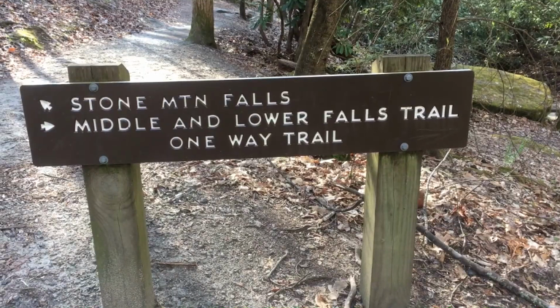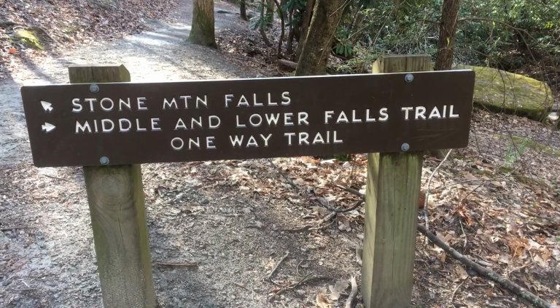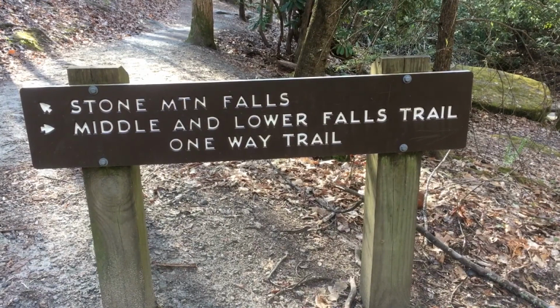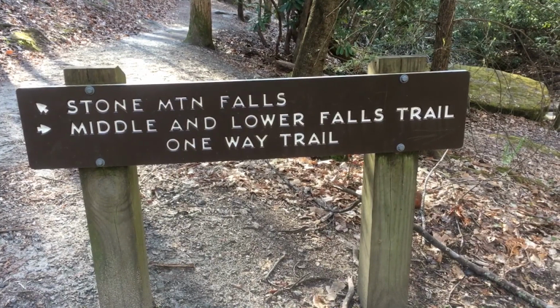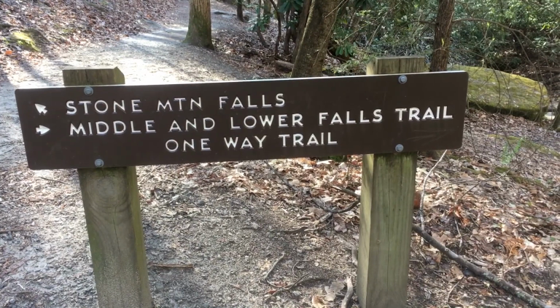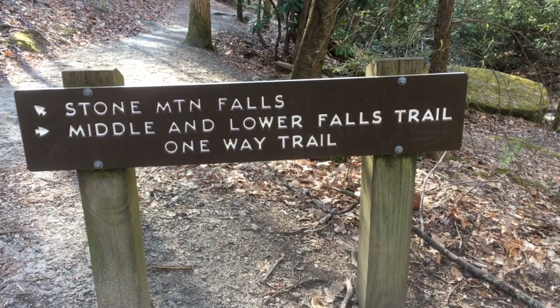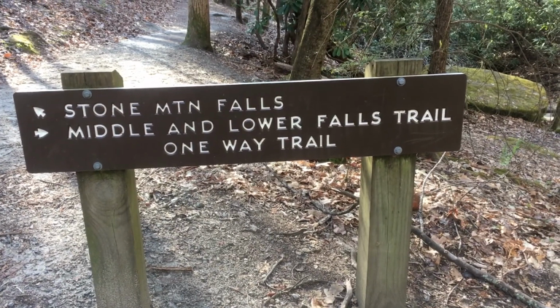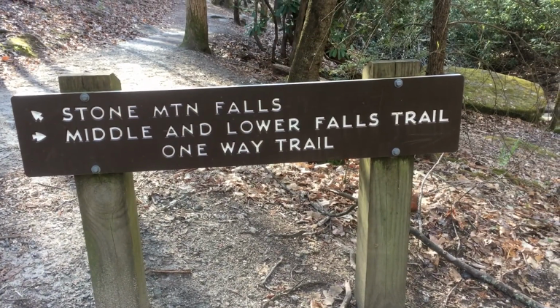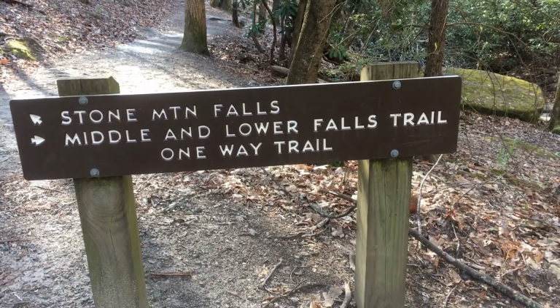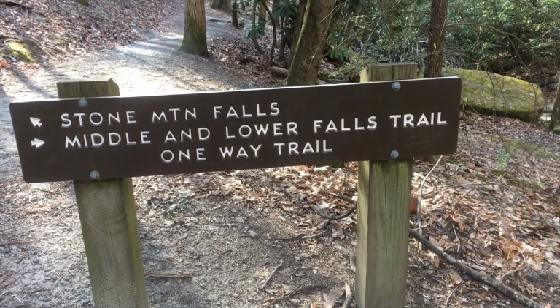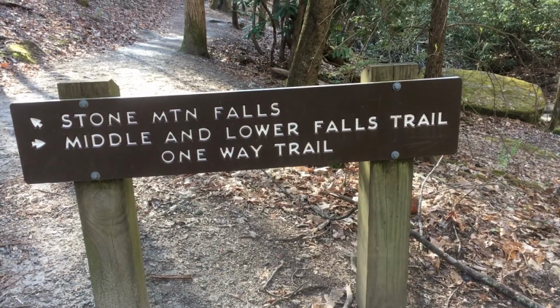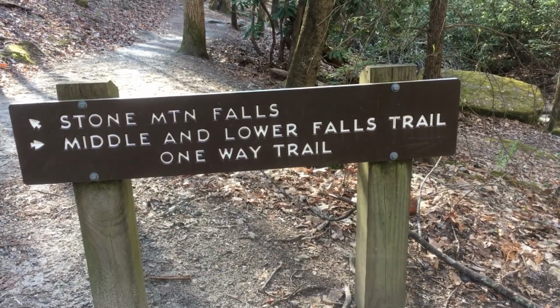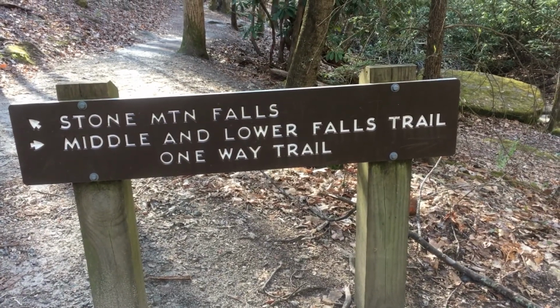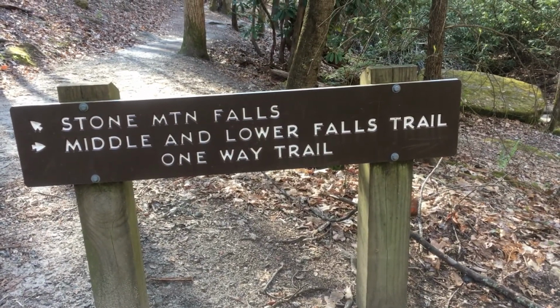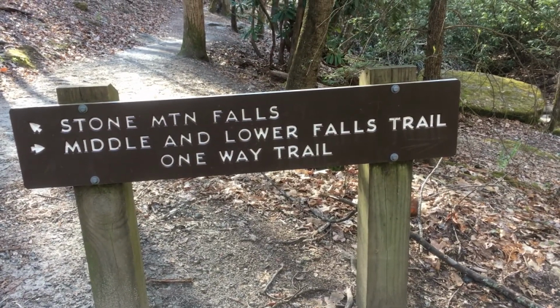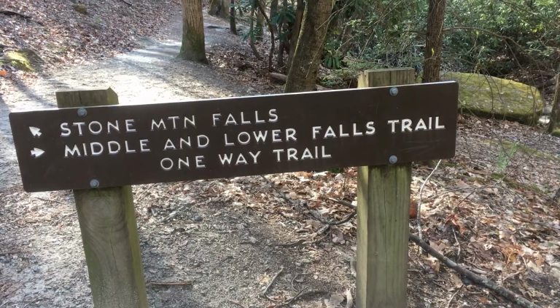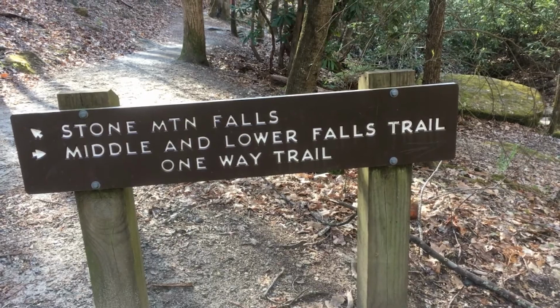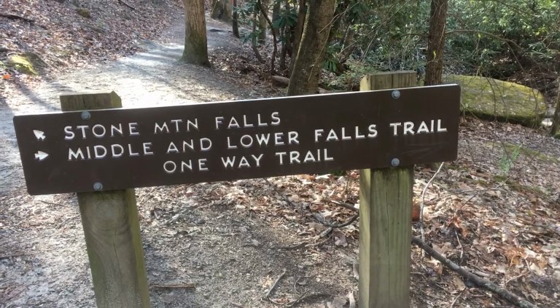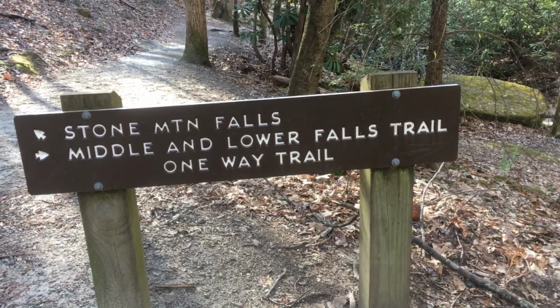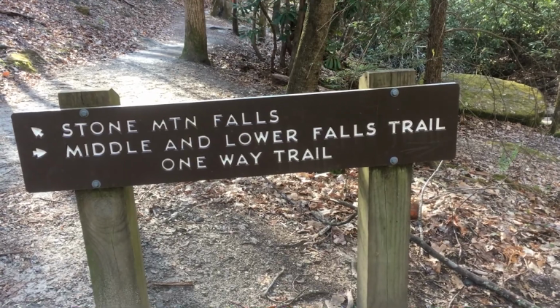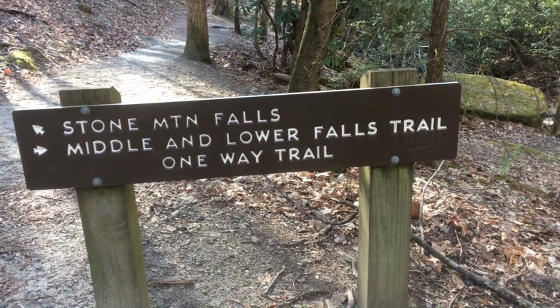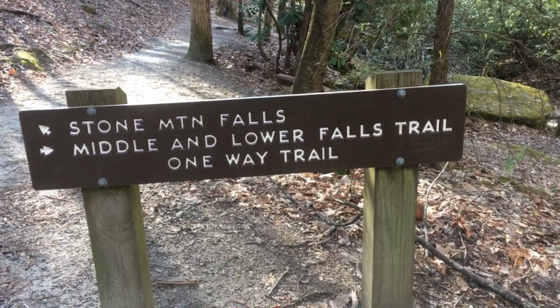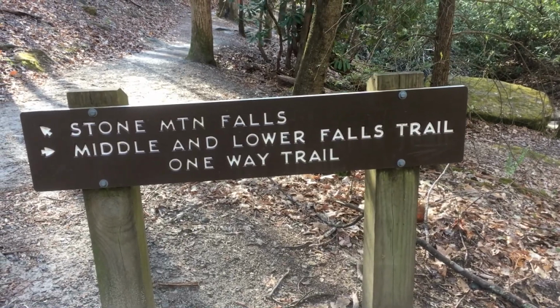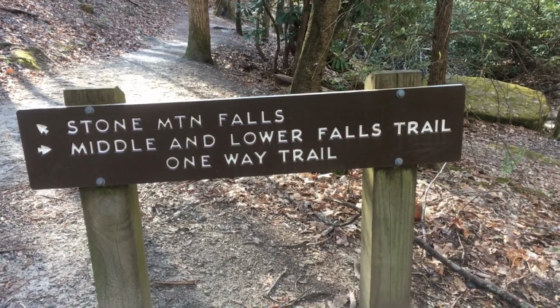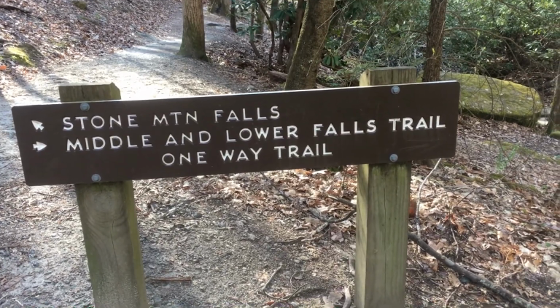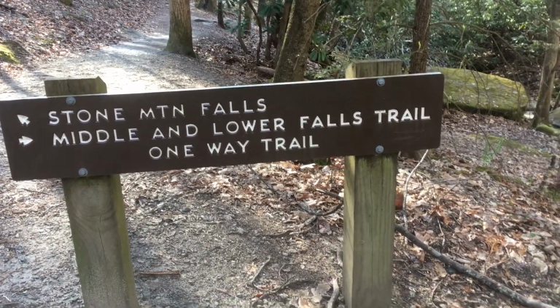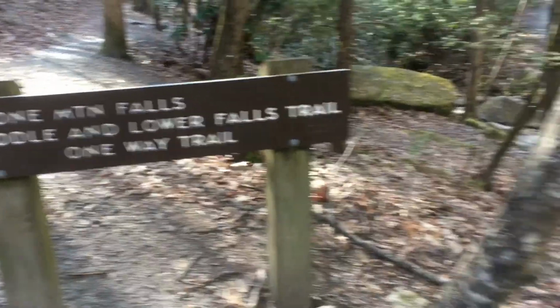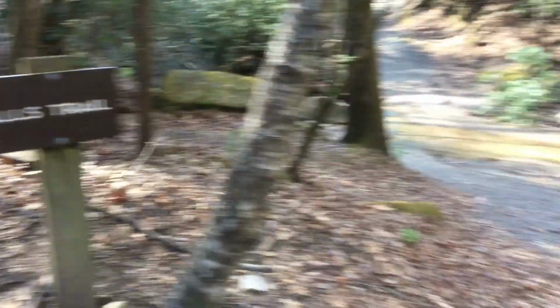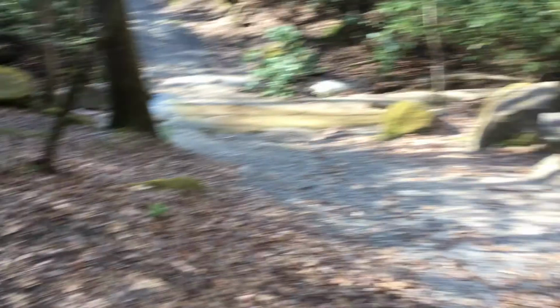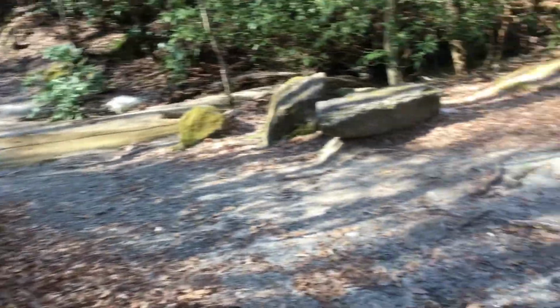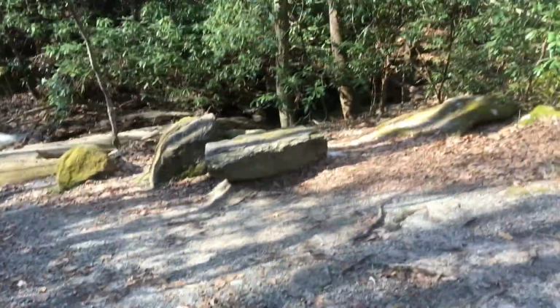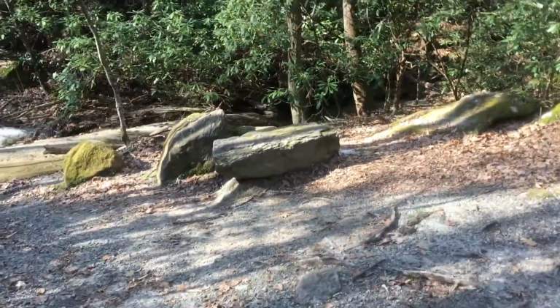We're gonna head down the Middle and Lower Falls Trail. You can see it's a one-way trail — it's about one mile to the Lower Falls, so a two-mile hike out and back.